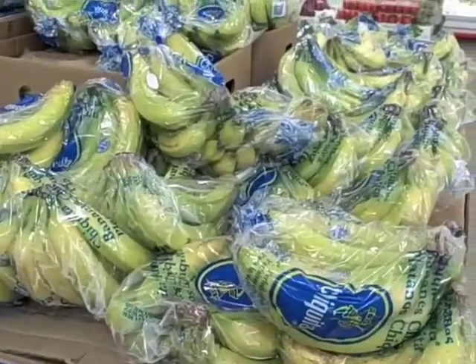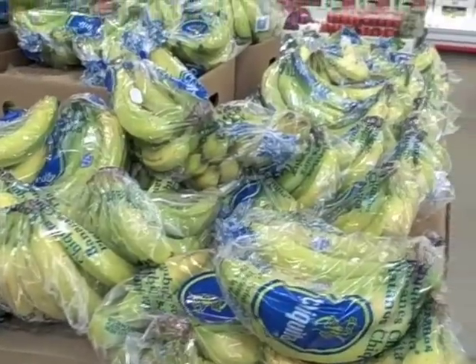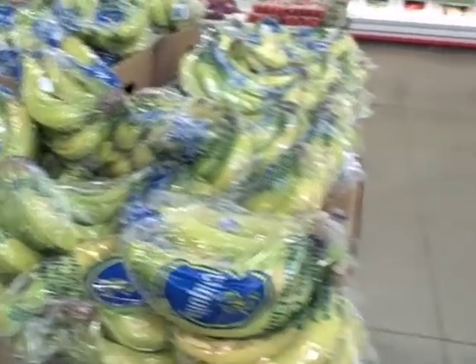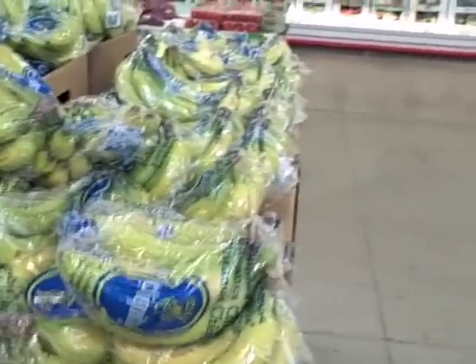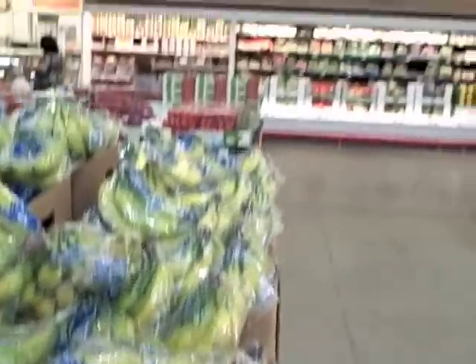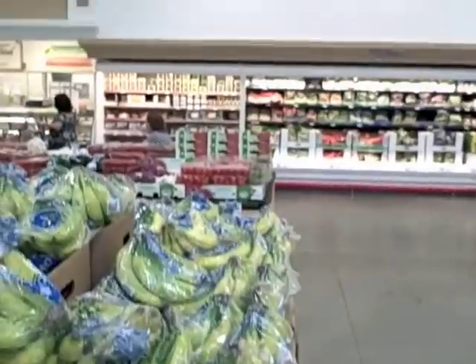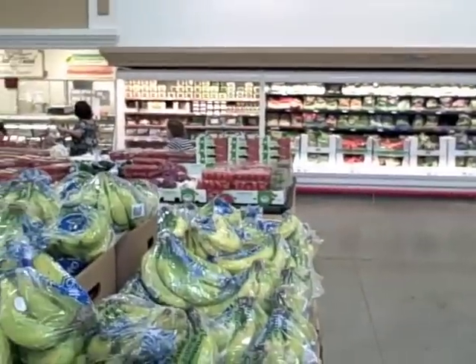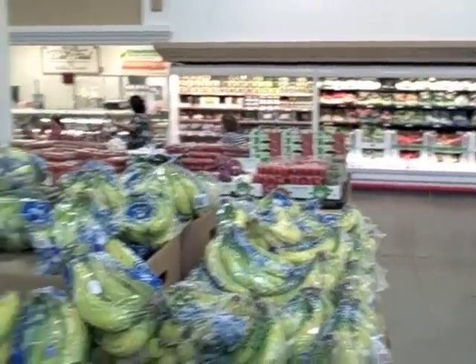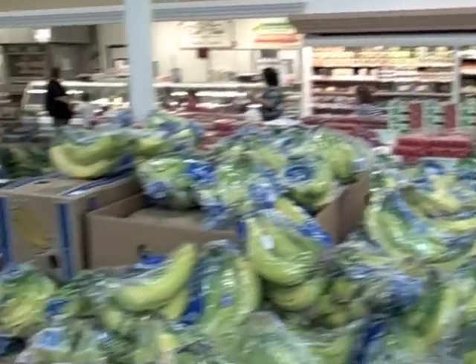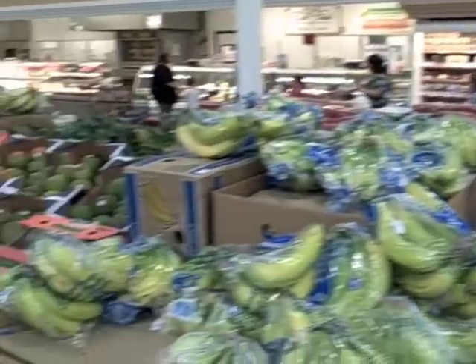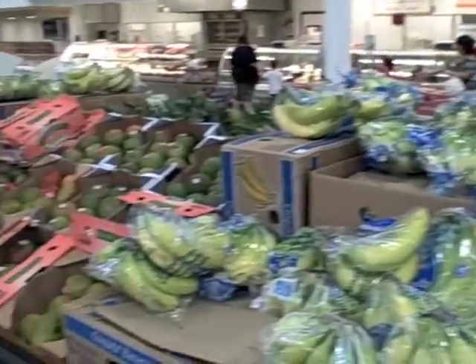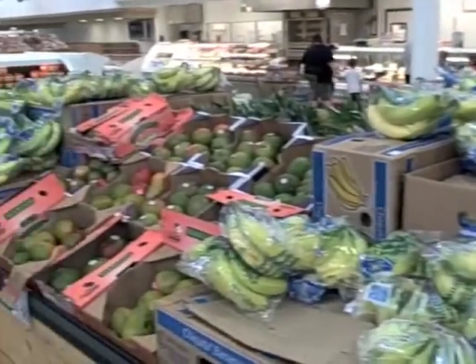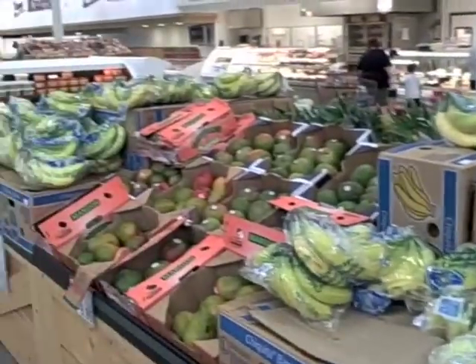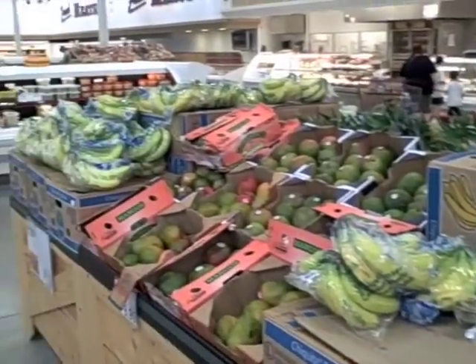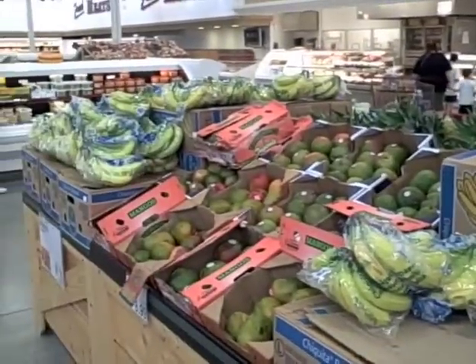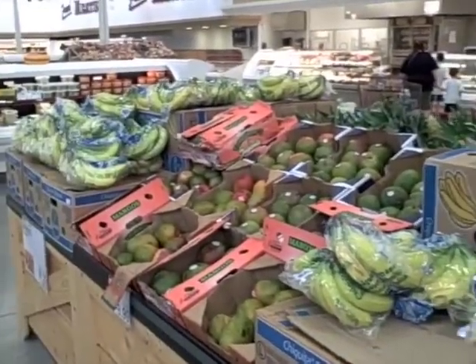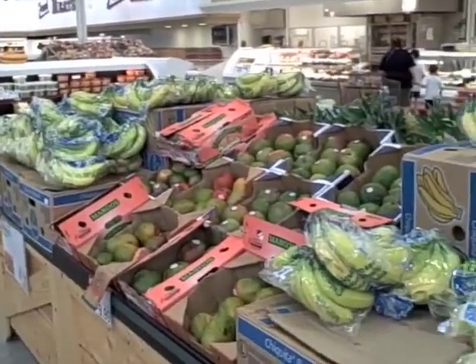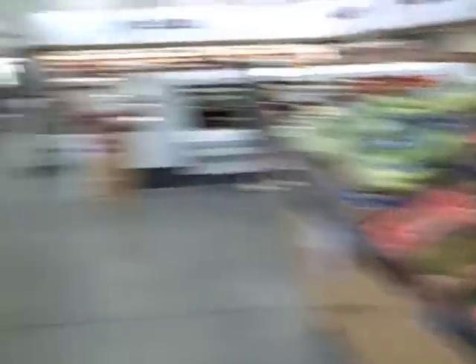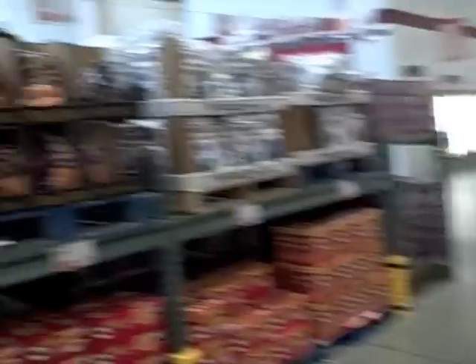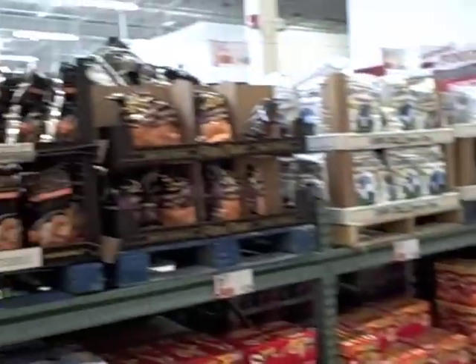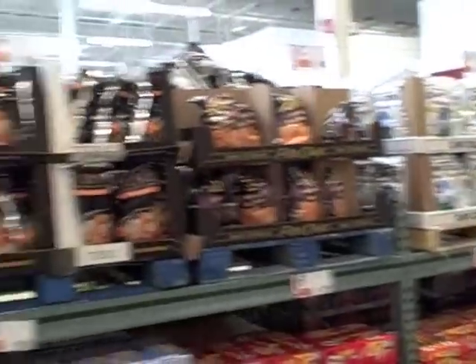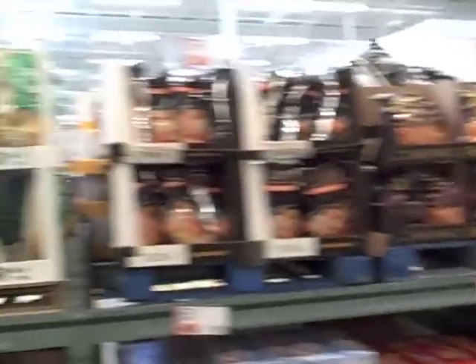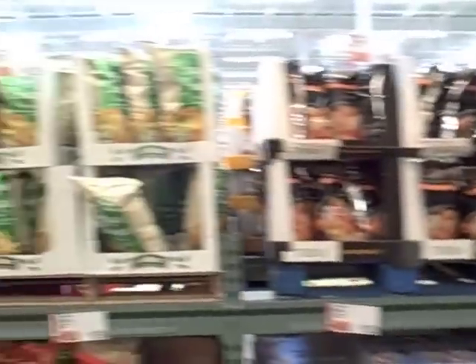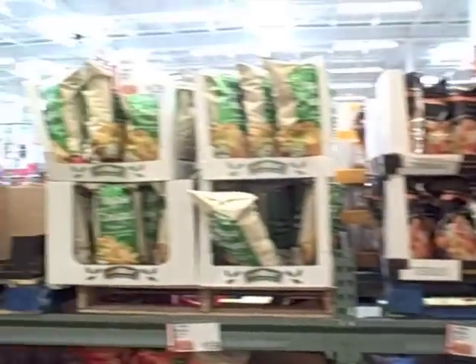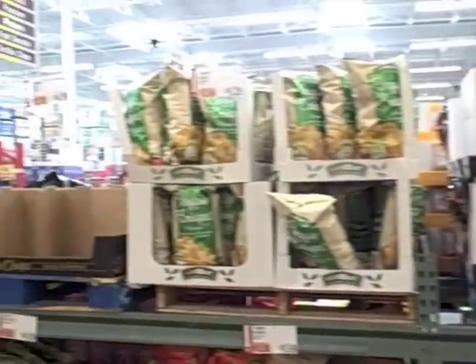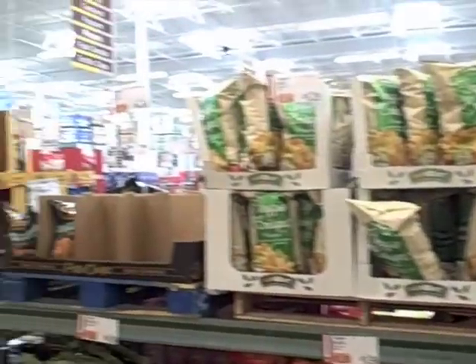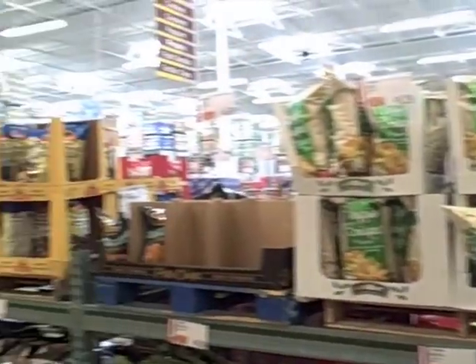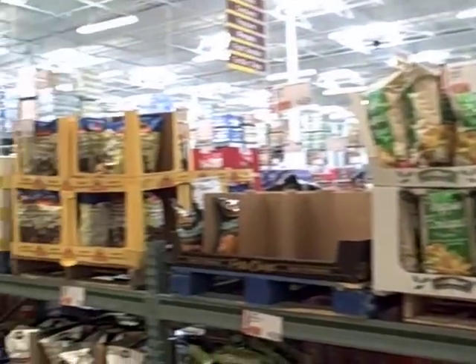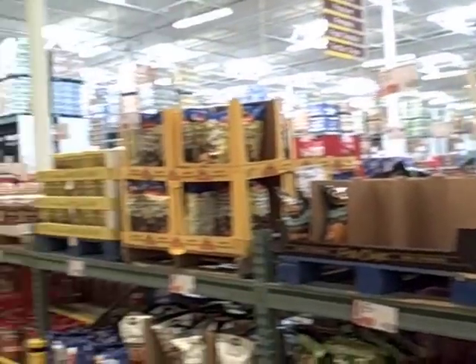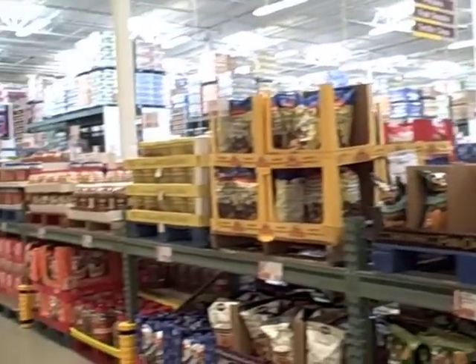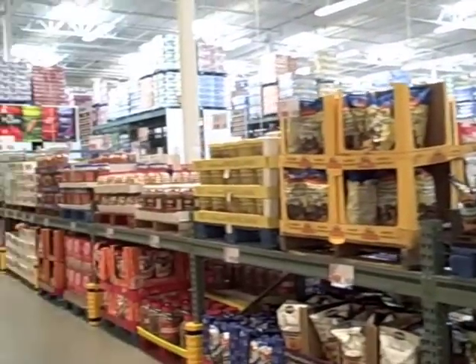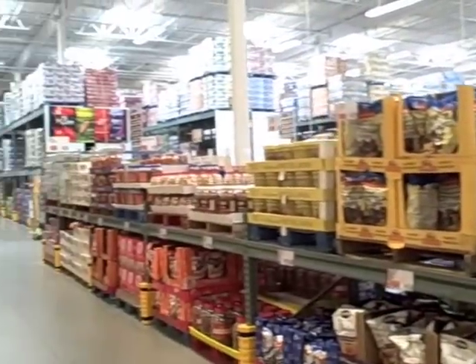Another test video here, inside the wholesale club, testing indoor lighting in different colors all around to see what the video looks like.